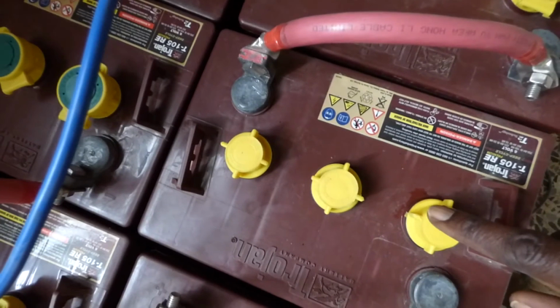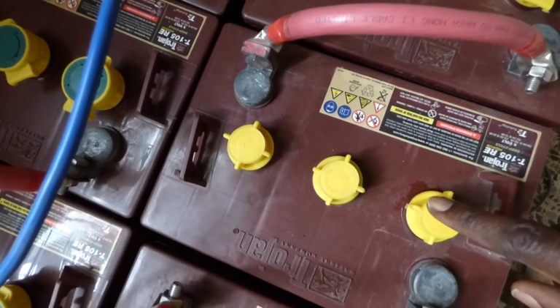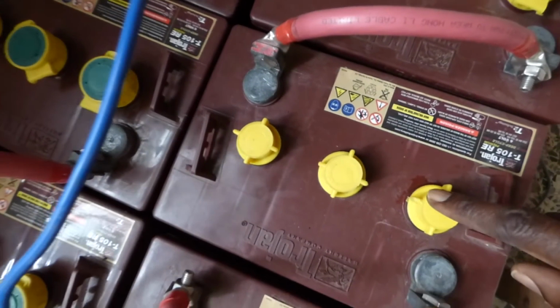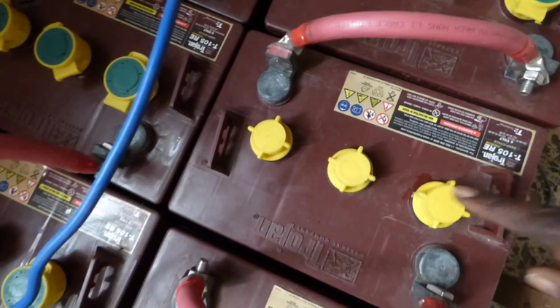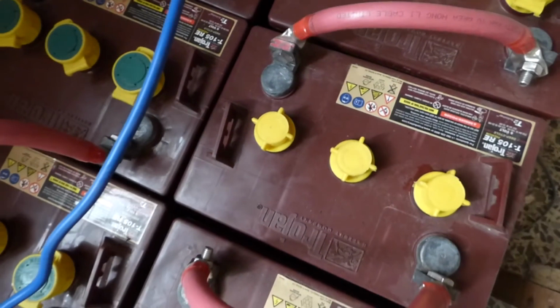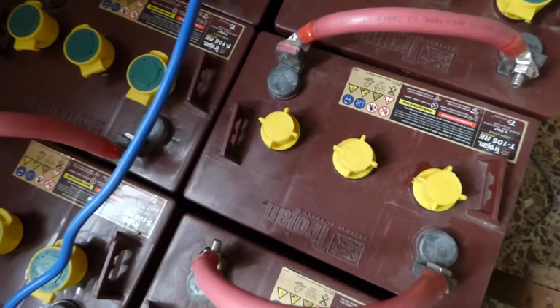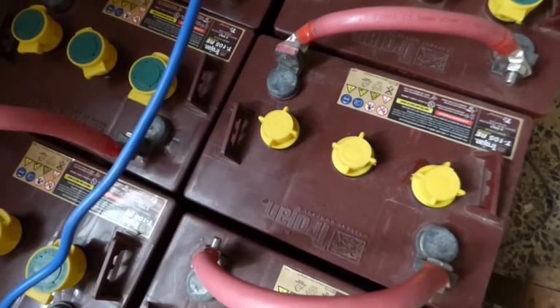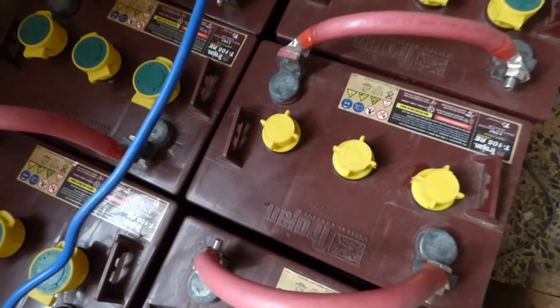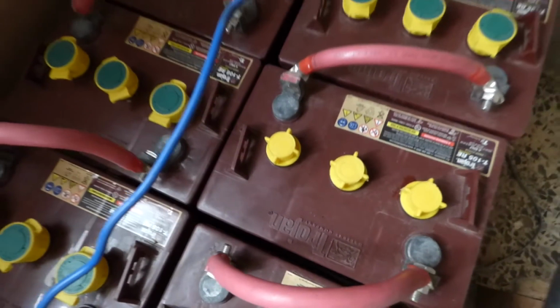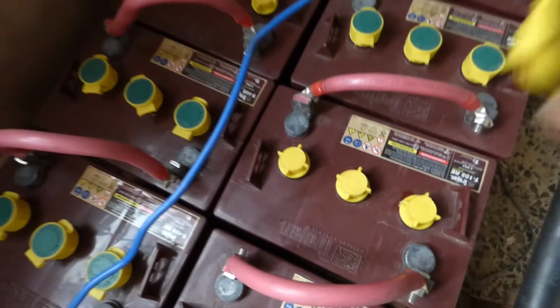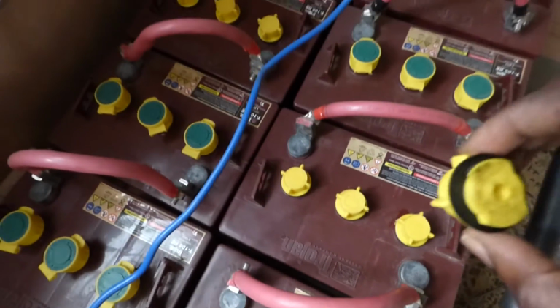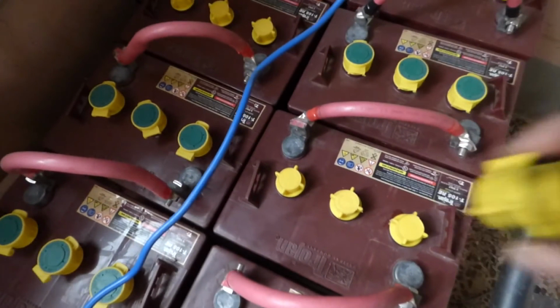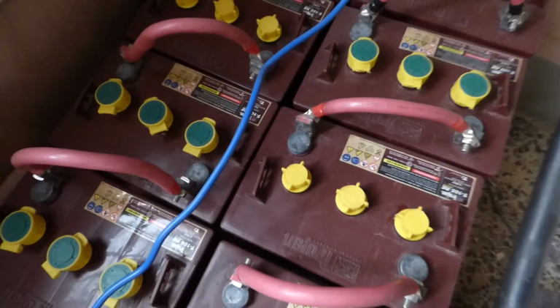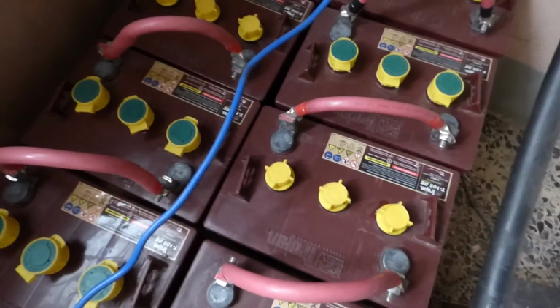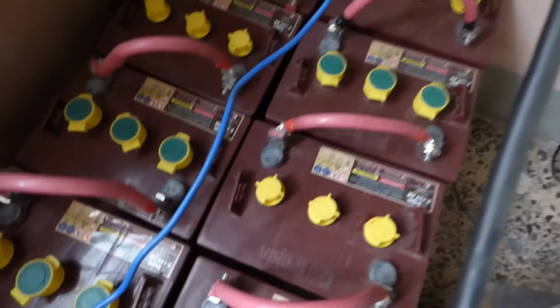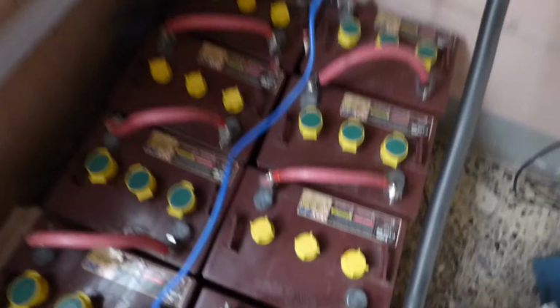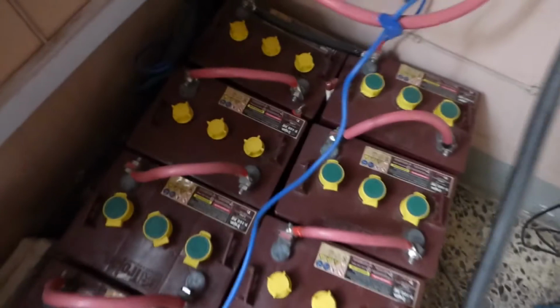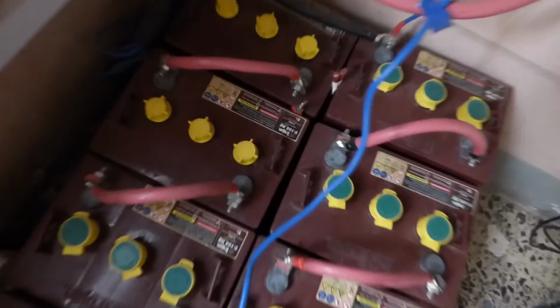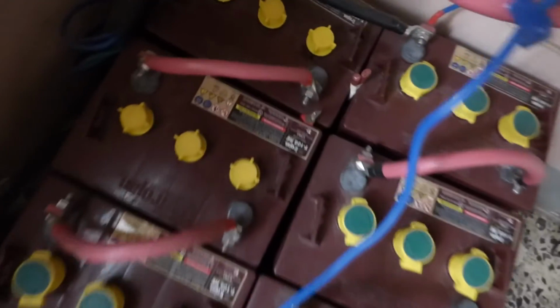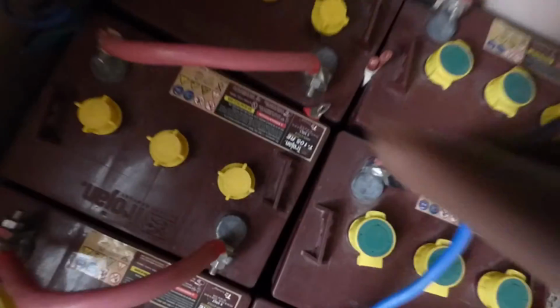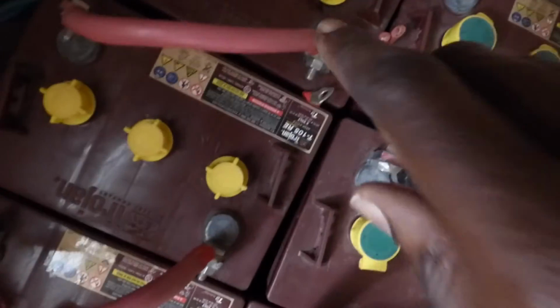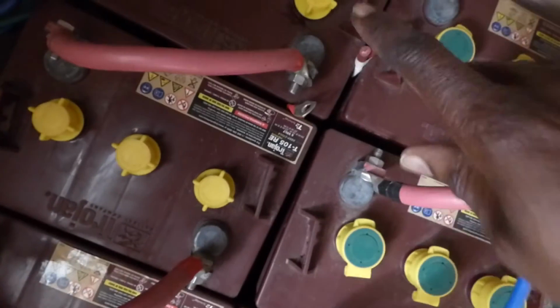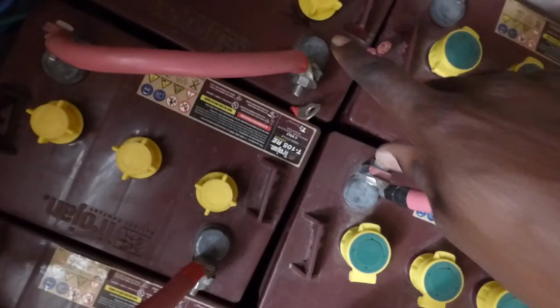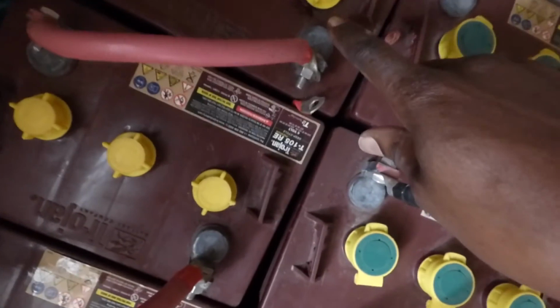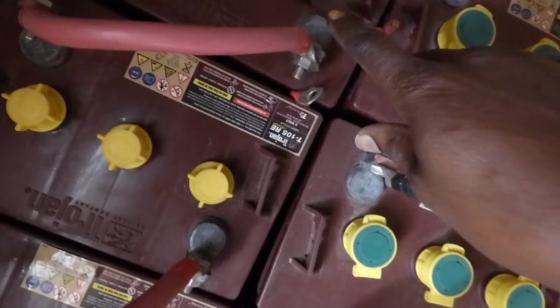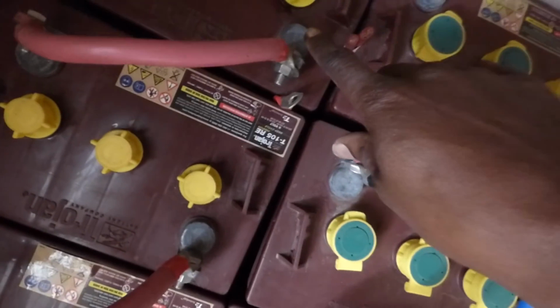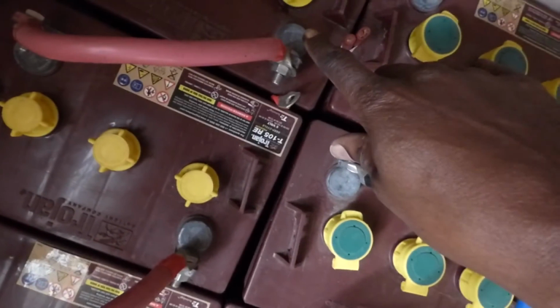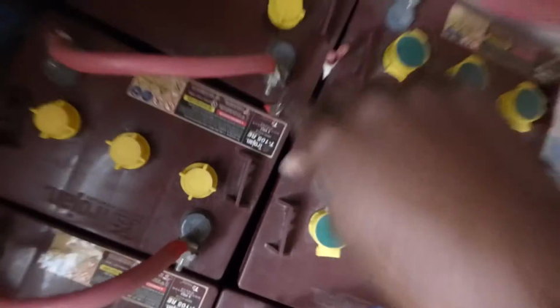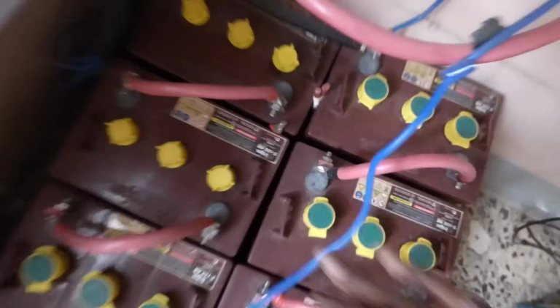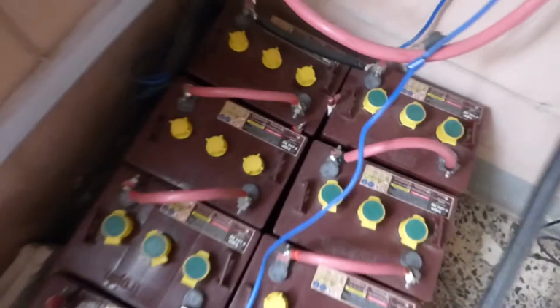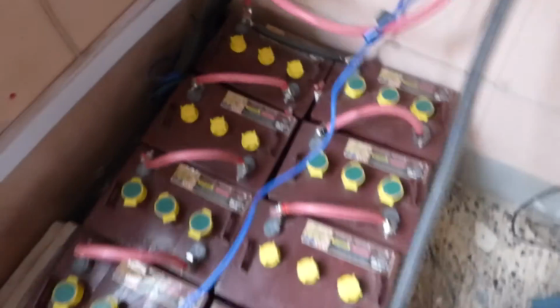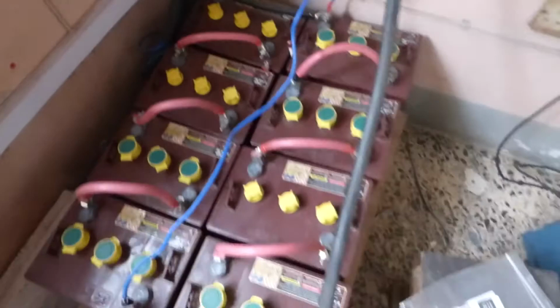So that means we're having some spillage, and as a result I changed the cap. In addition, you can see another one that has some spillage over there — I replaced the cap there also.